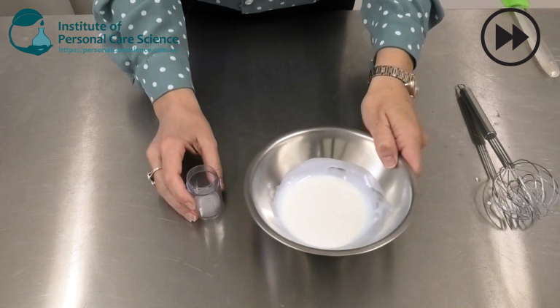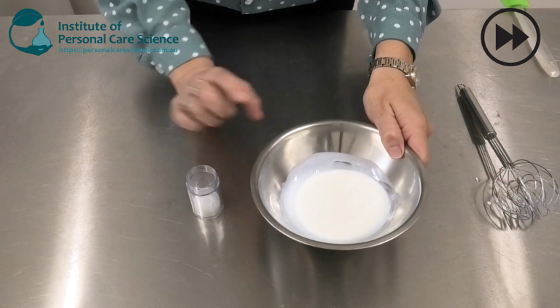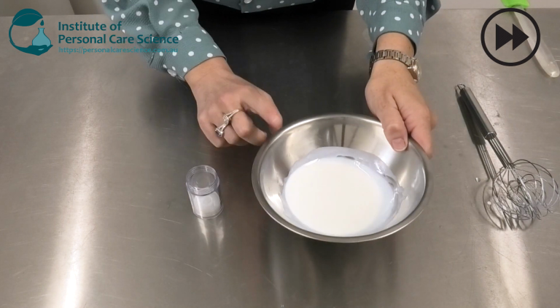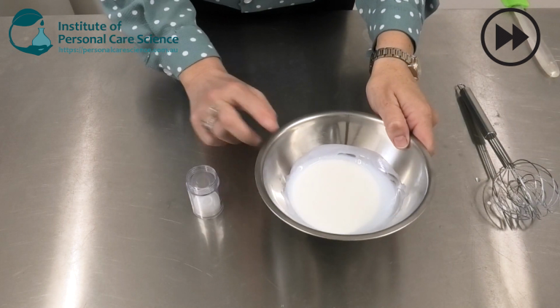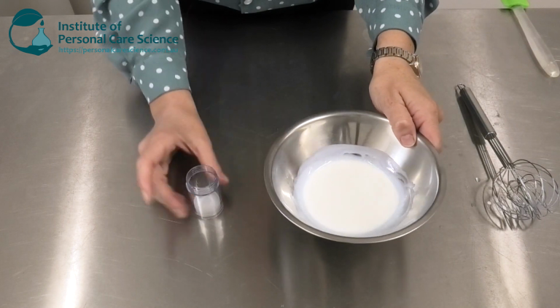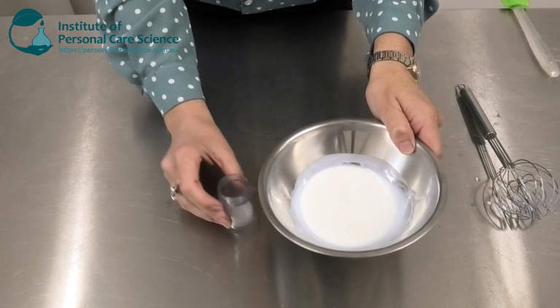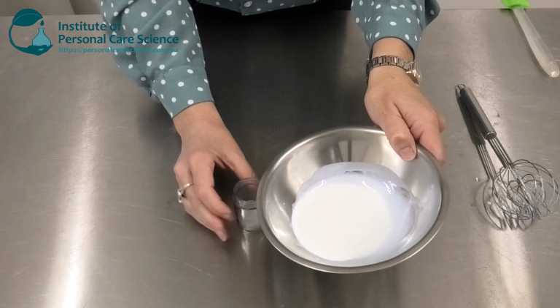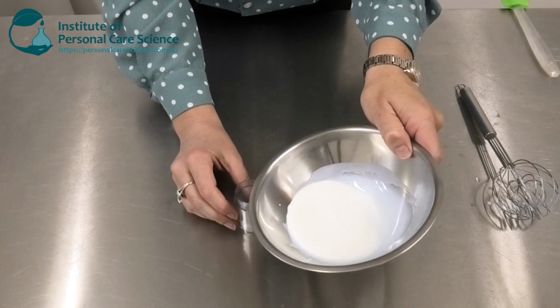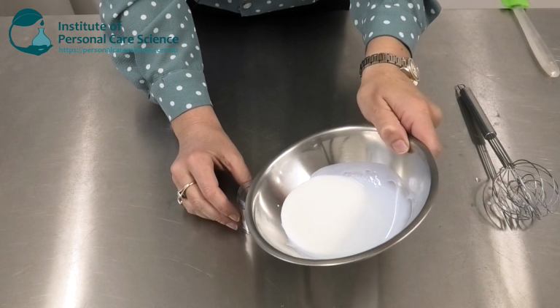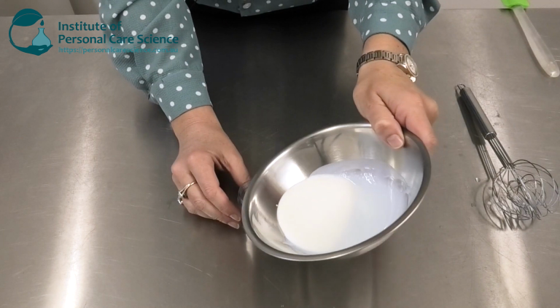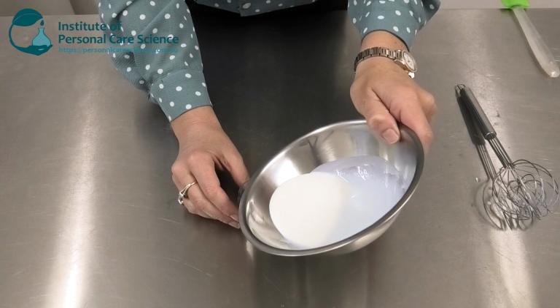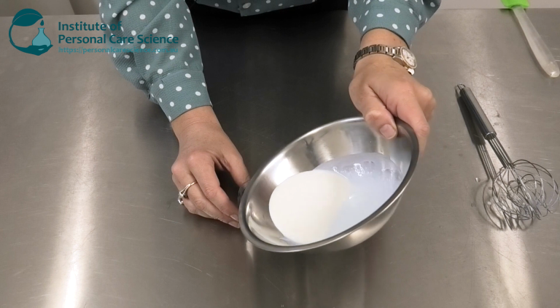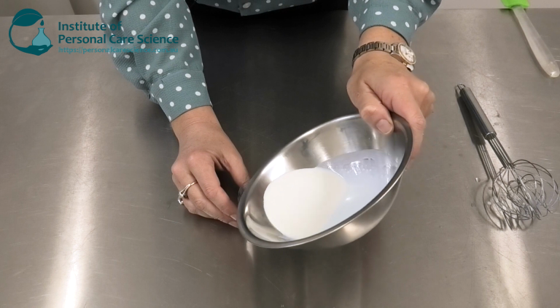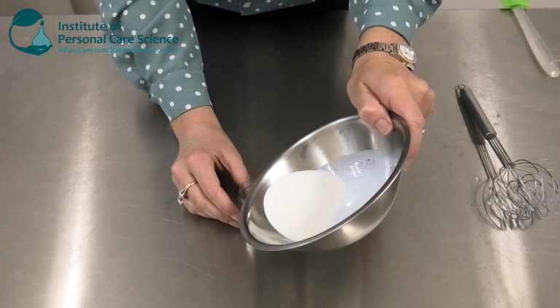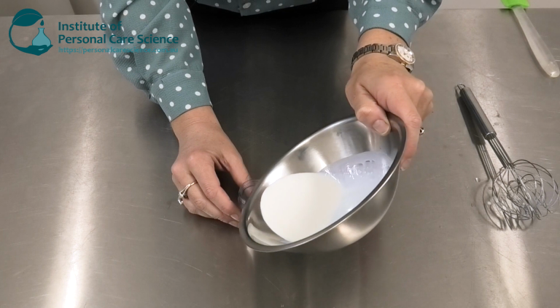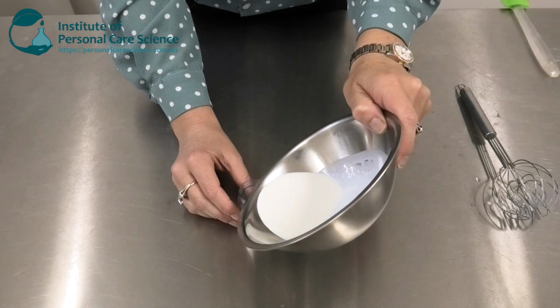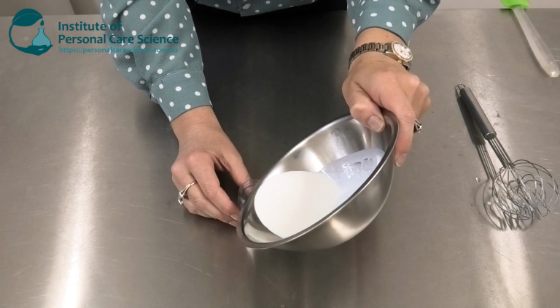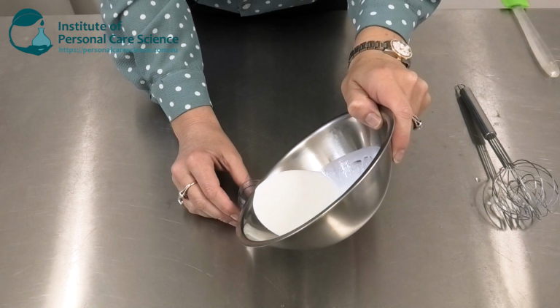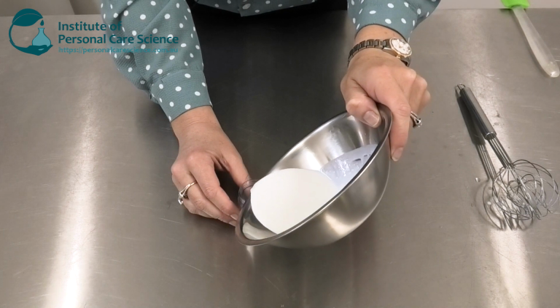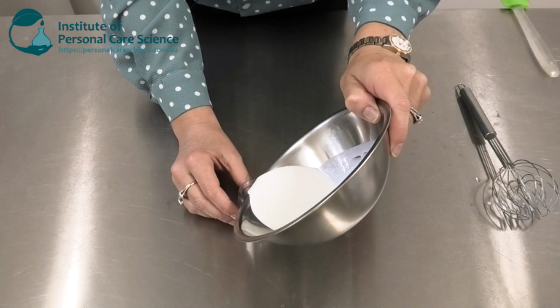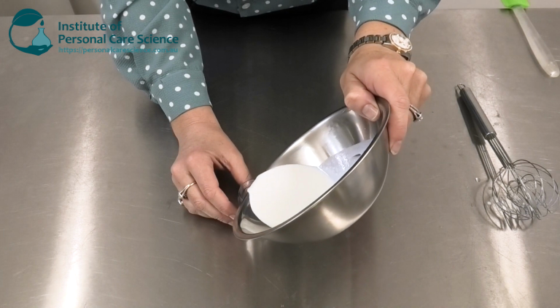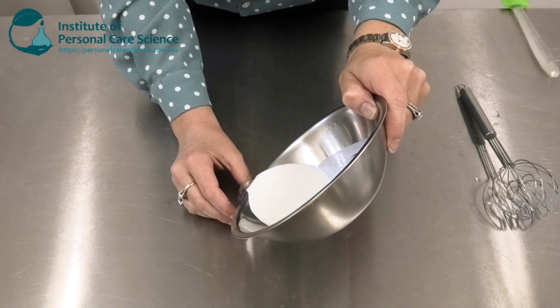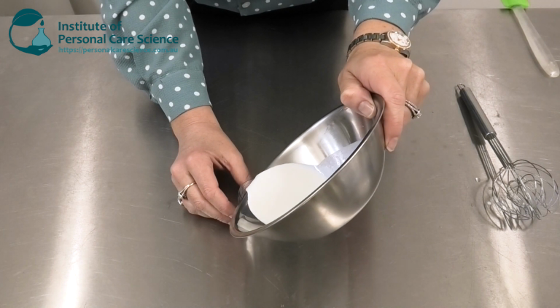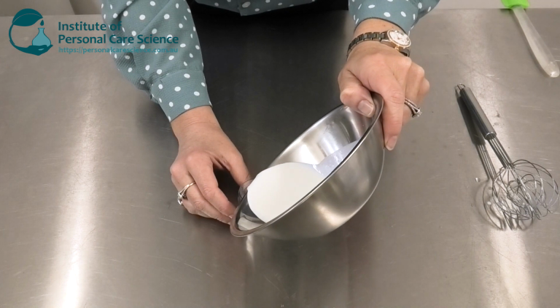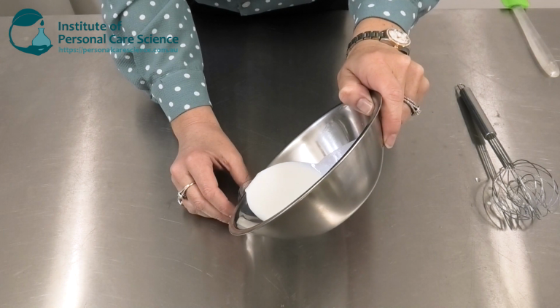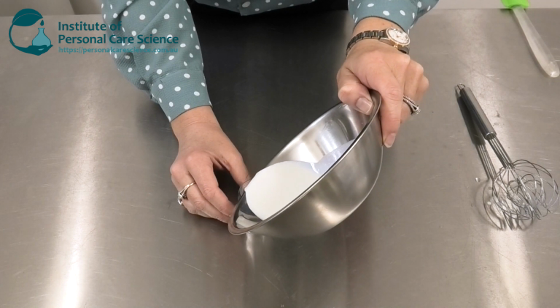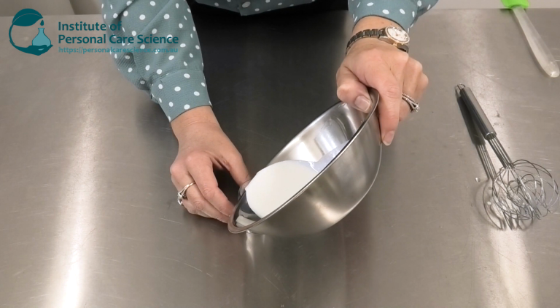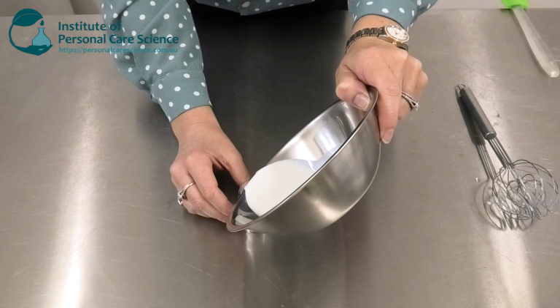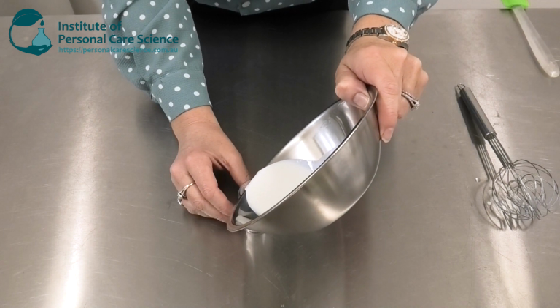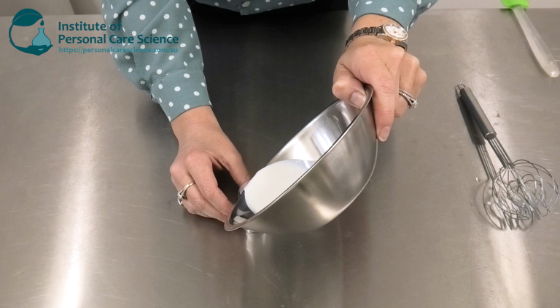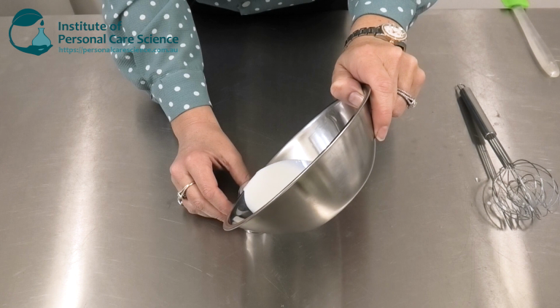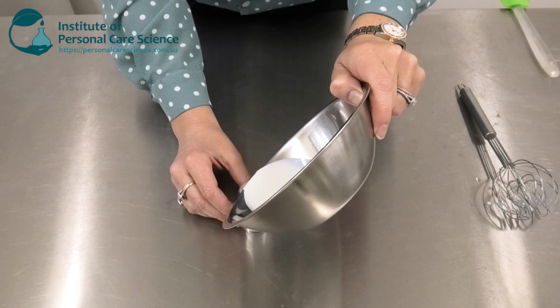While it's still molten, pour off into your mold and the product will set quite rapidly.